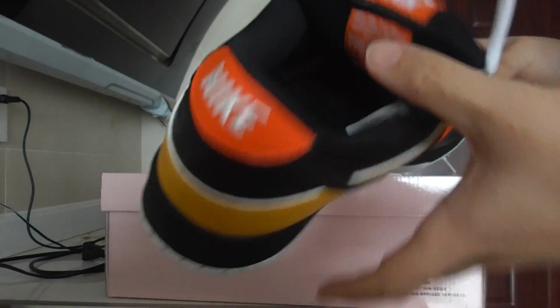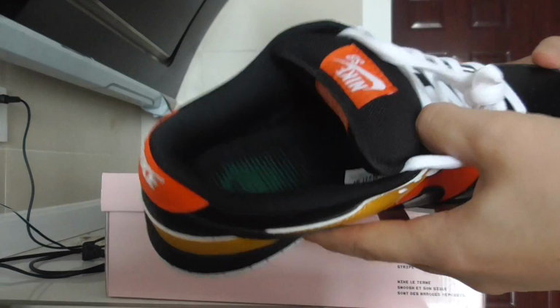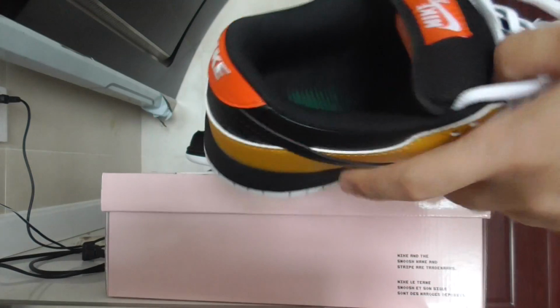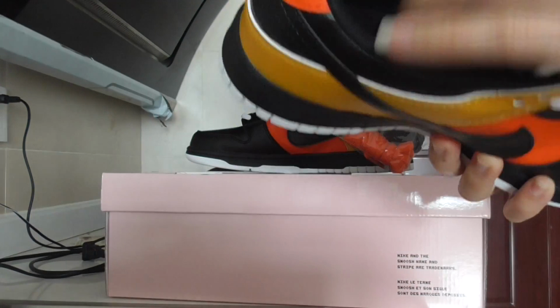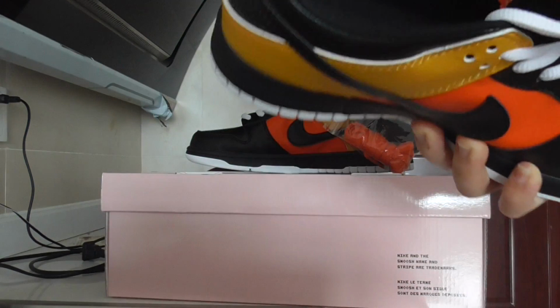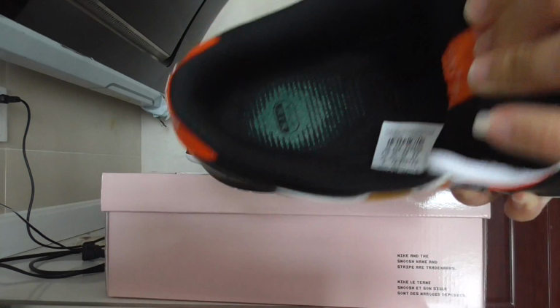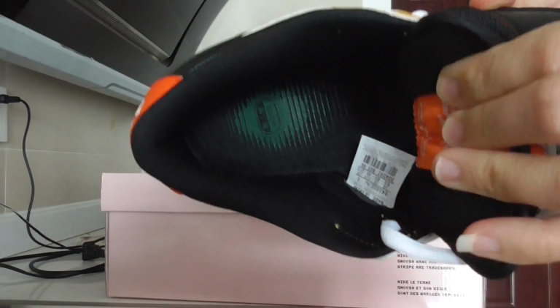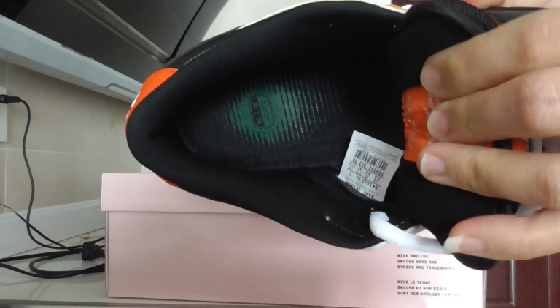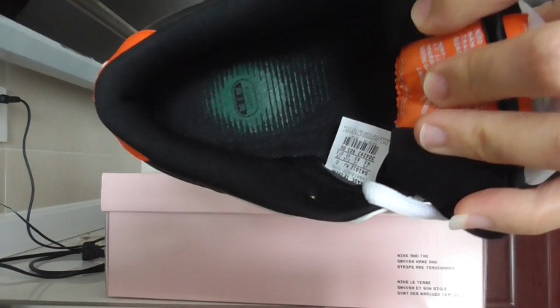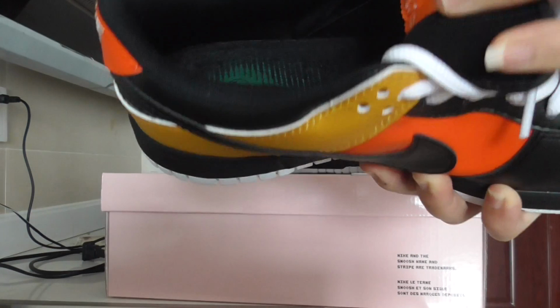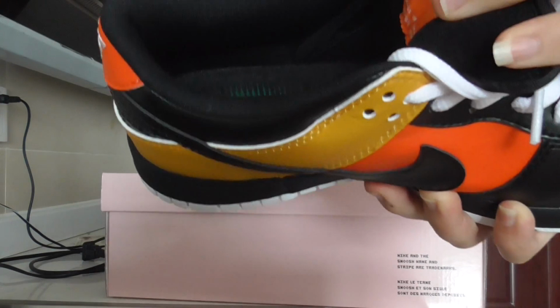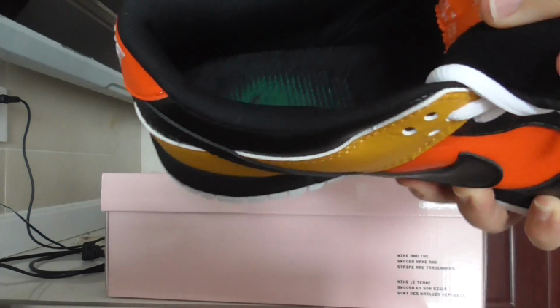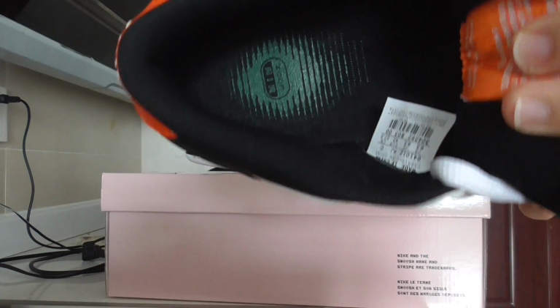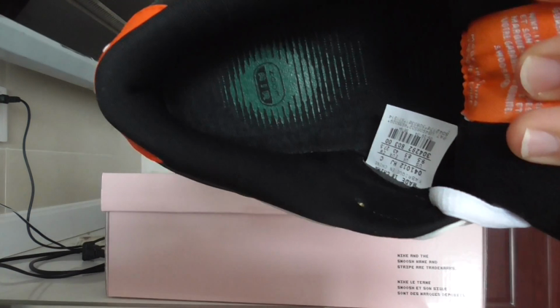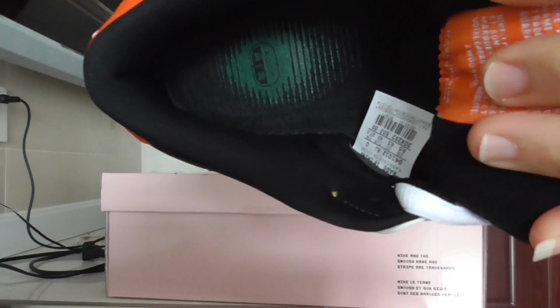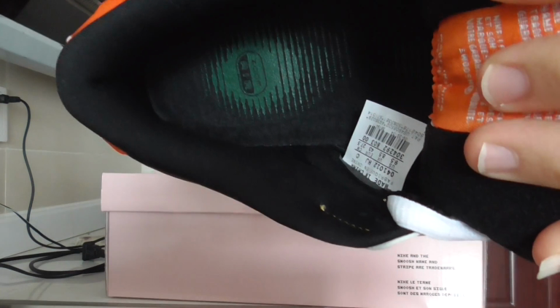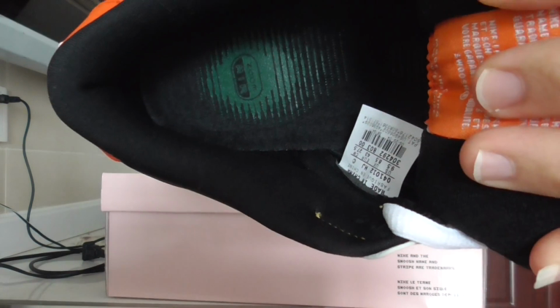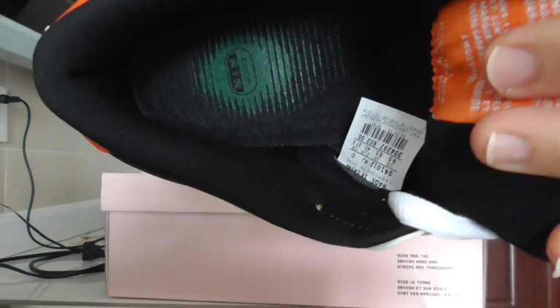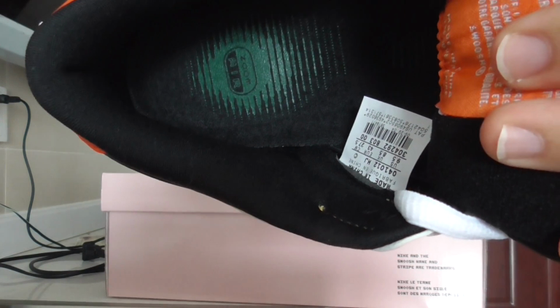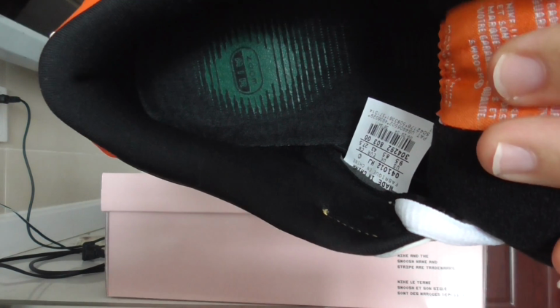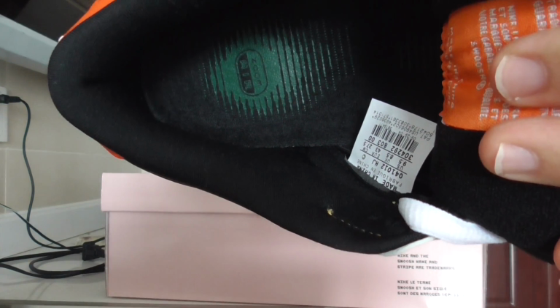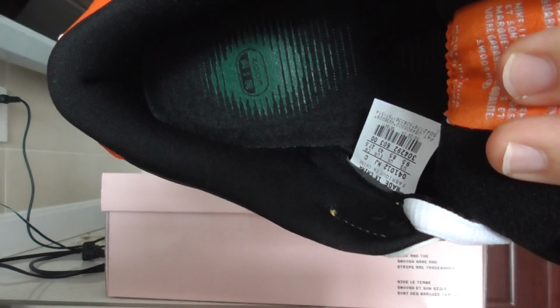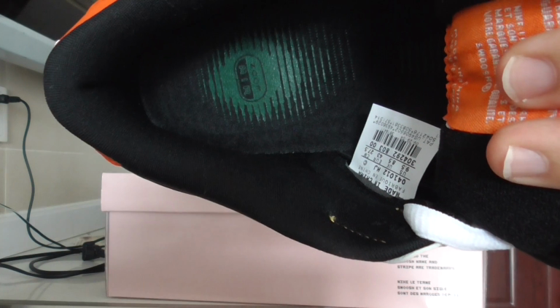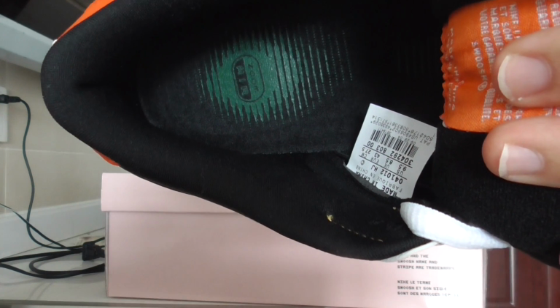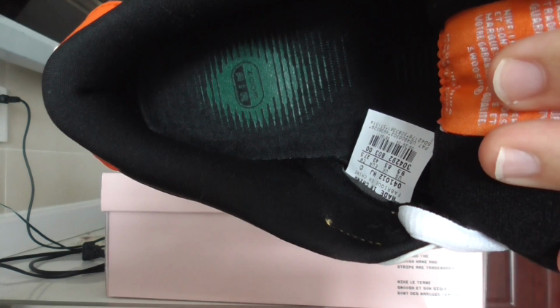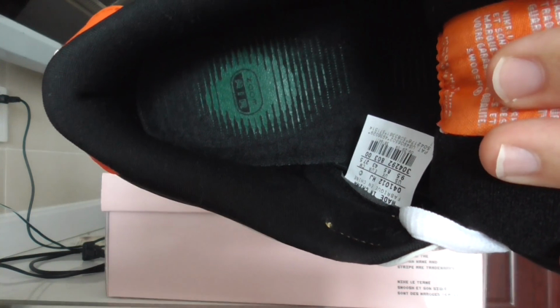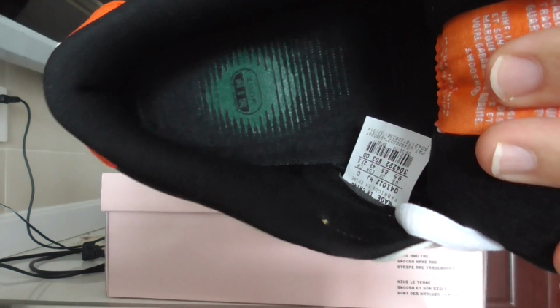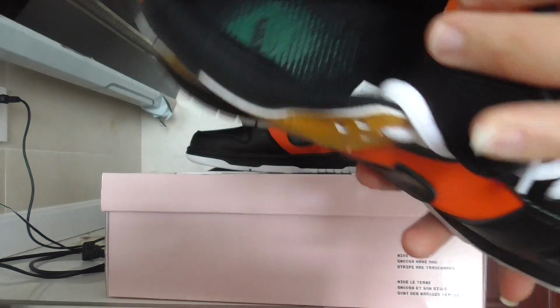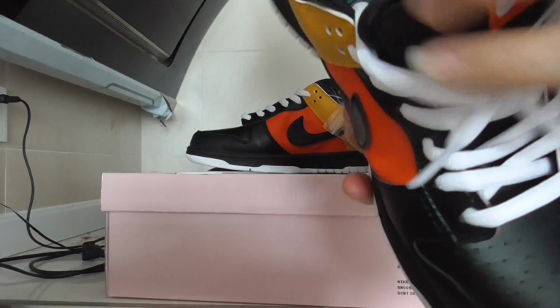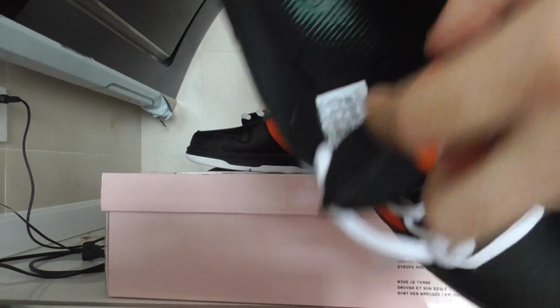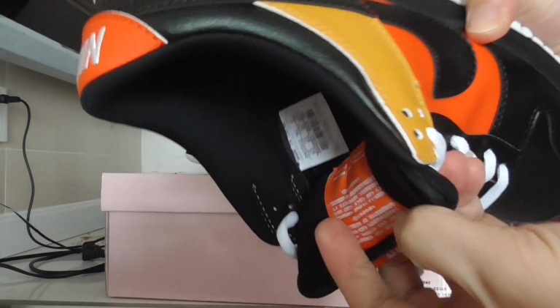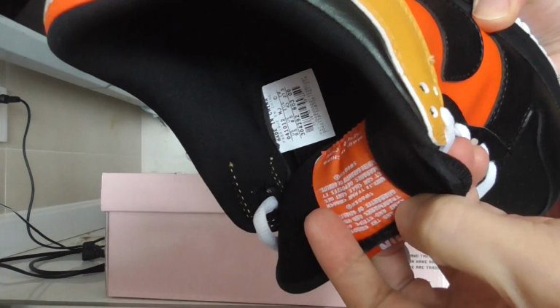About the inside, the shoe lining is the black one and has the logo. Zoom Air print there. And the size tag.